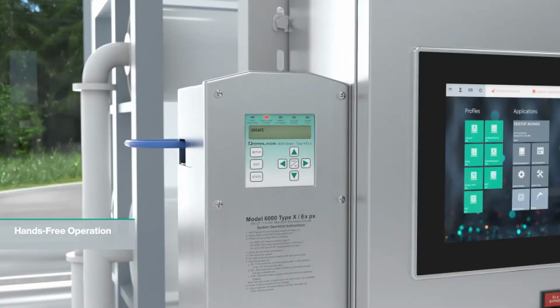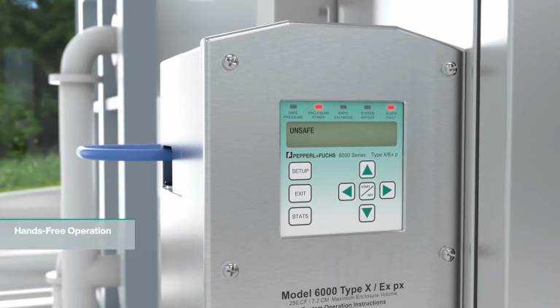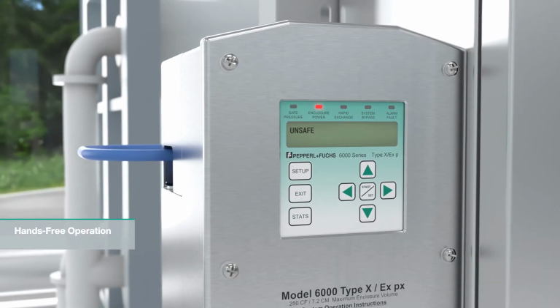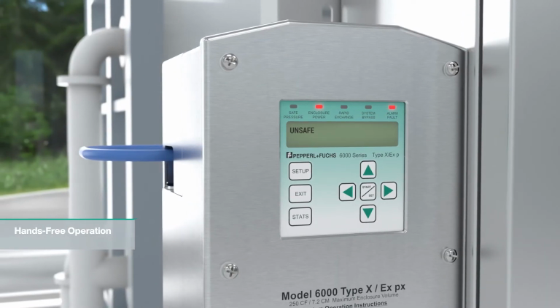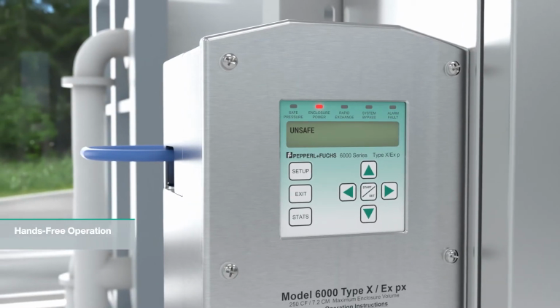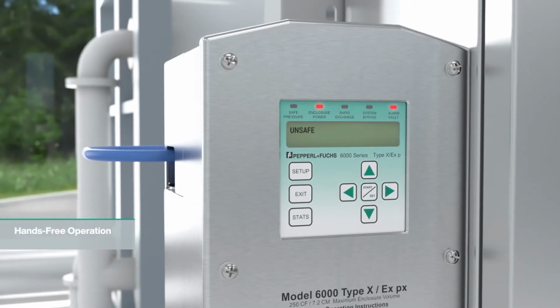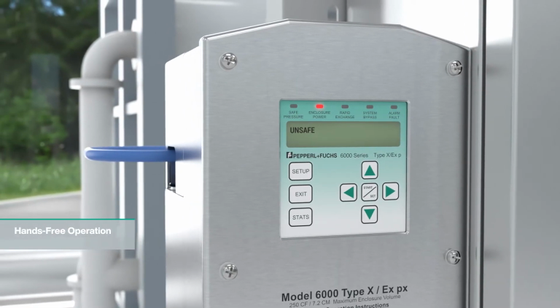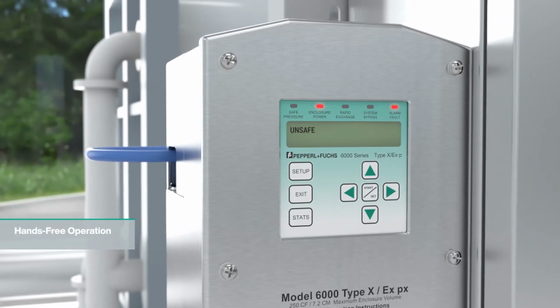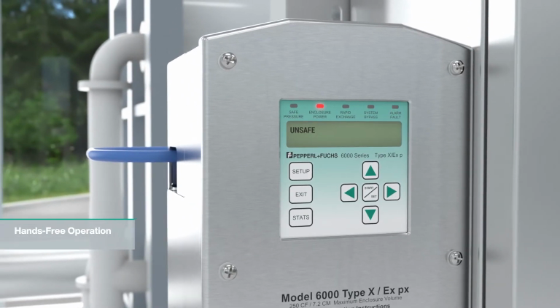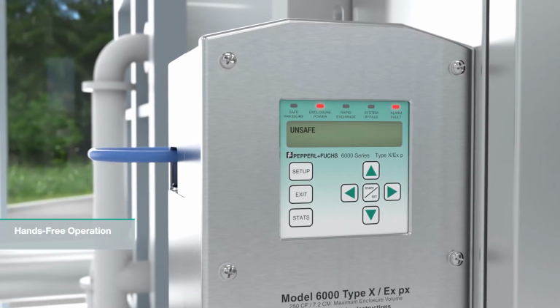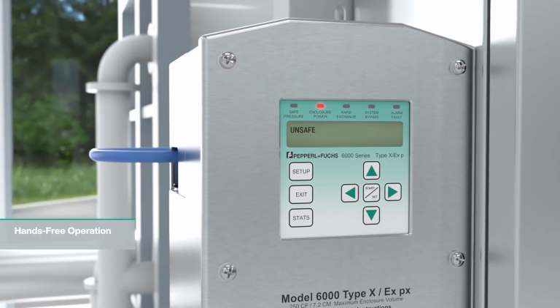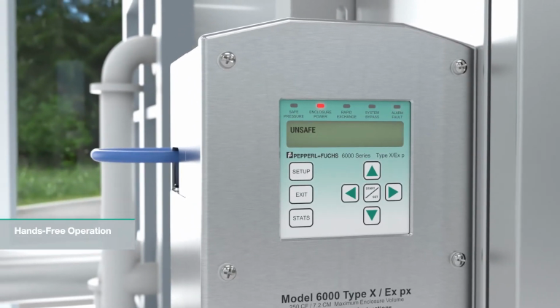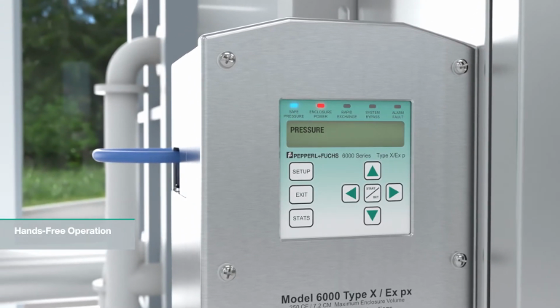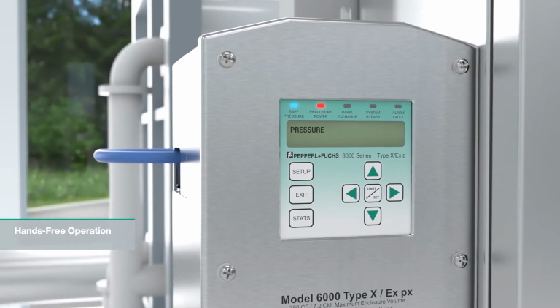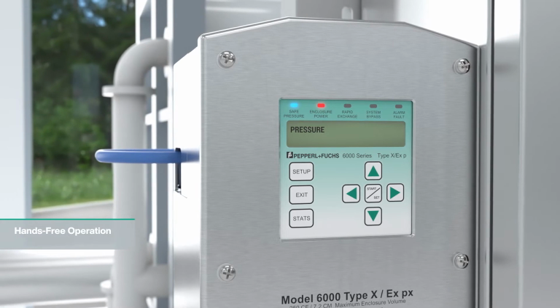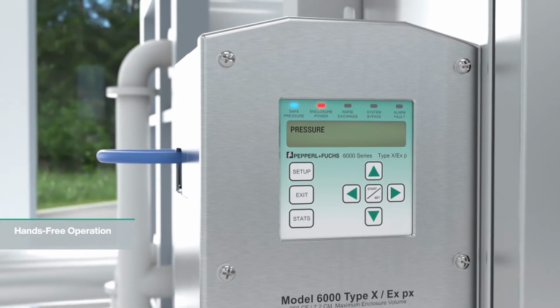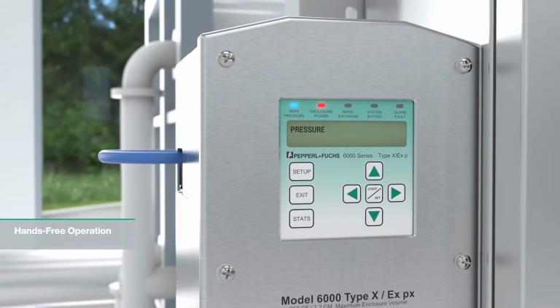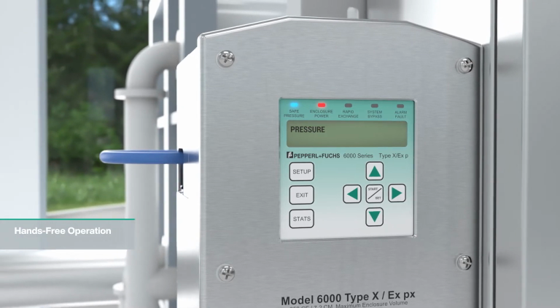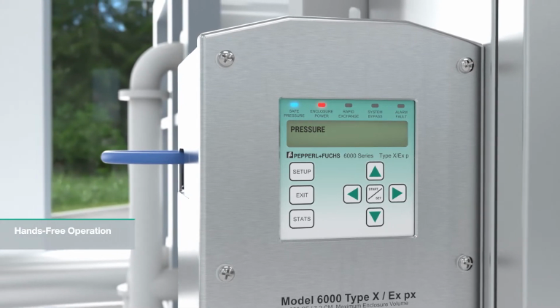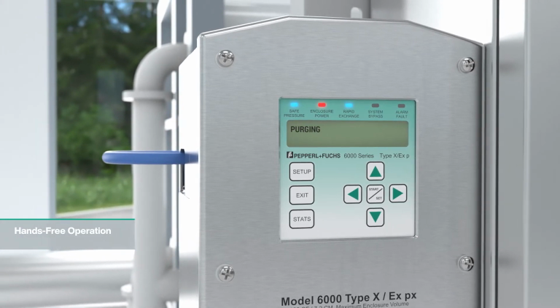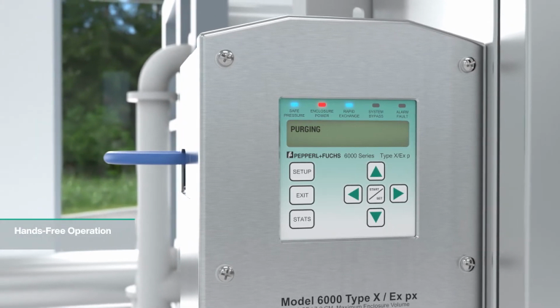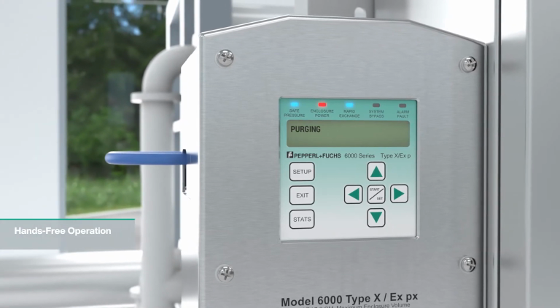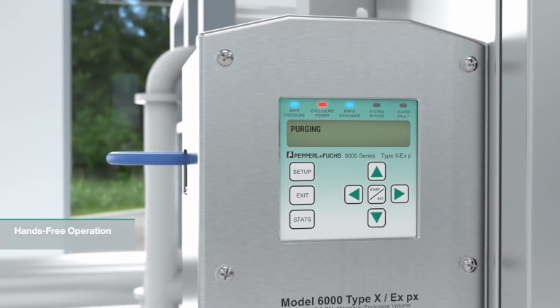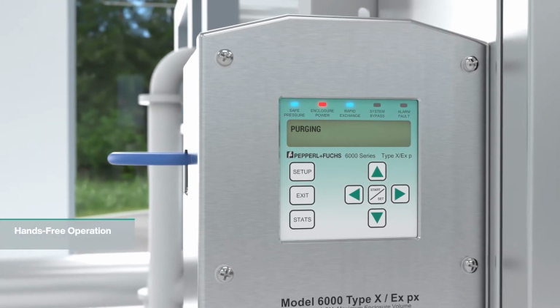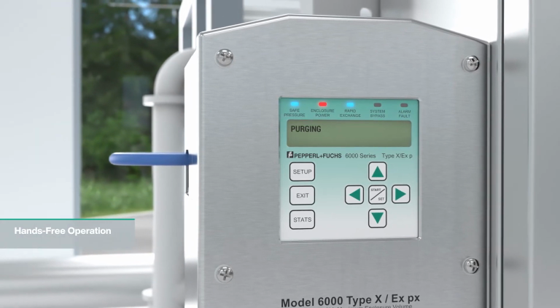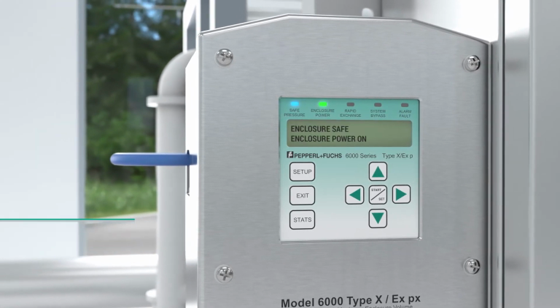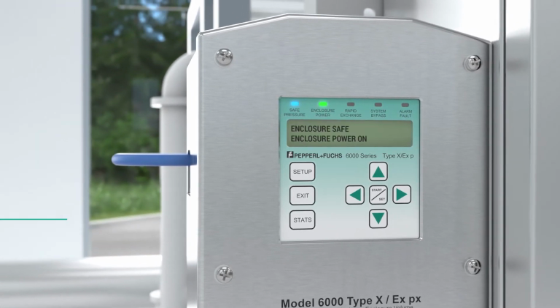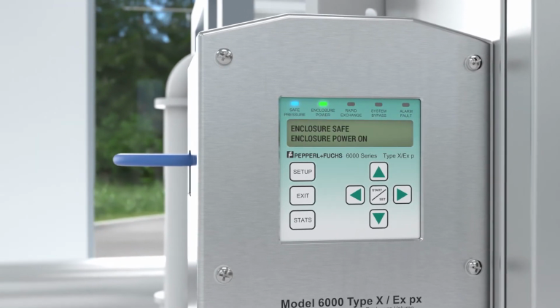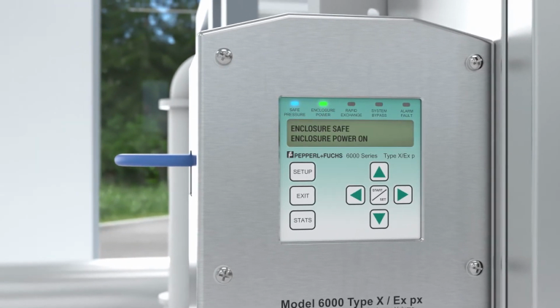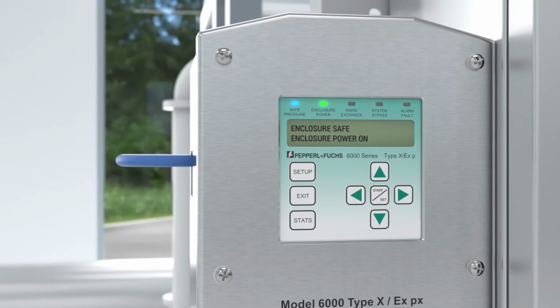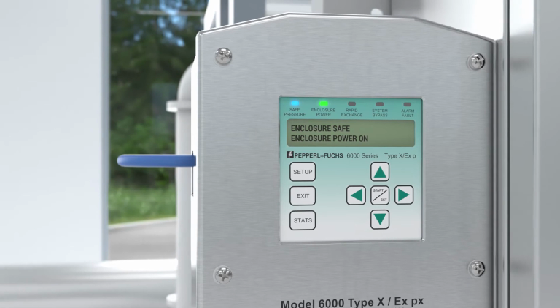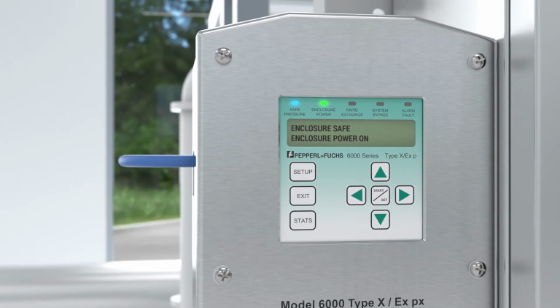With the continuous display of the status indicator, it's easy to monitor the system, identify any problems, and quickly make adjustments to keep the system operating safely.